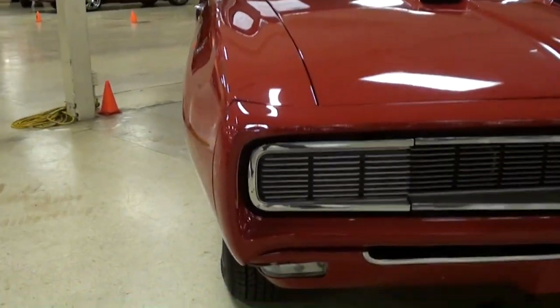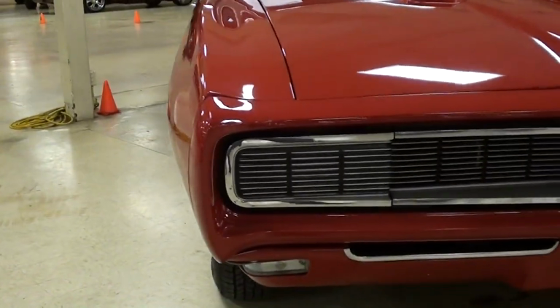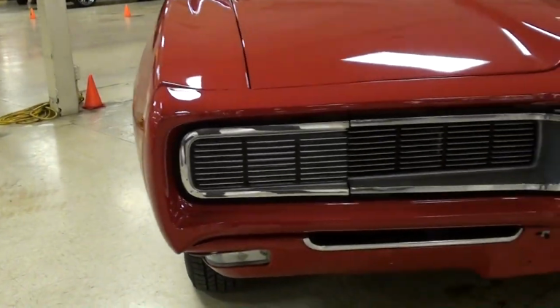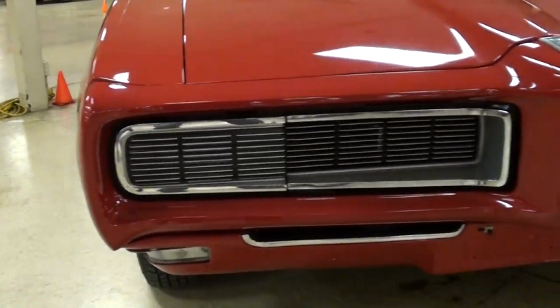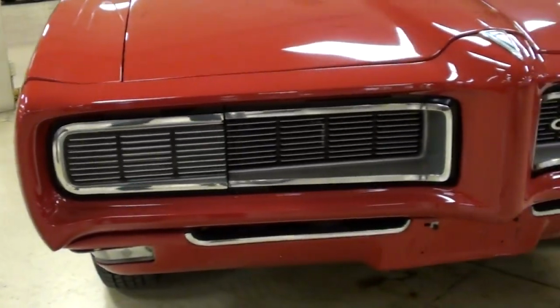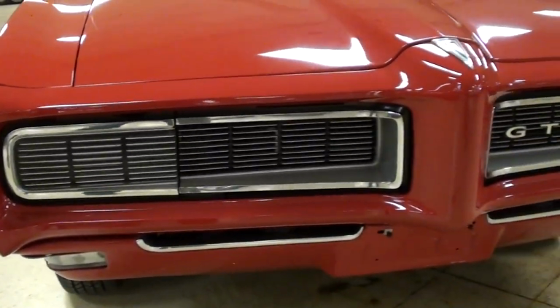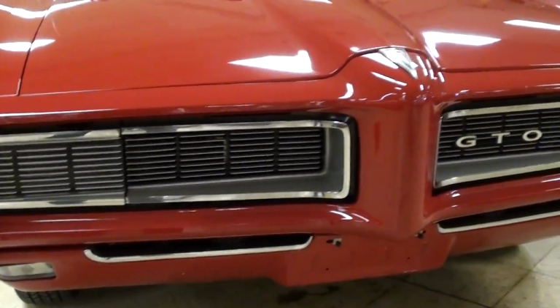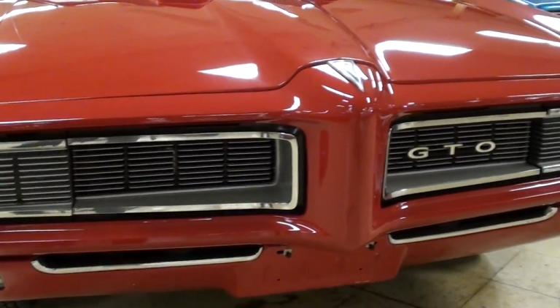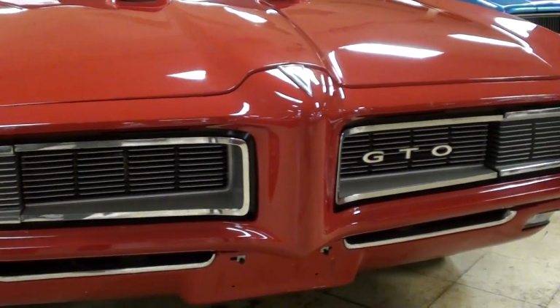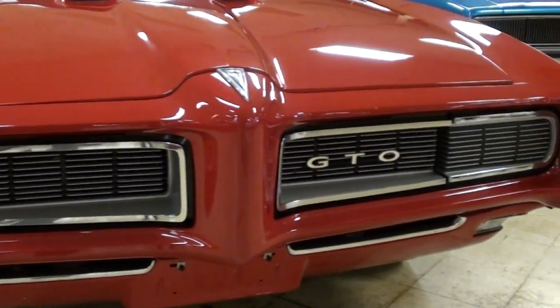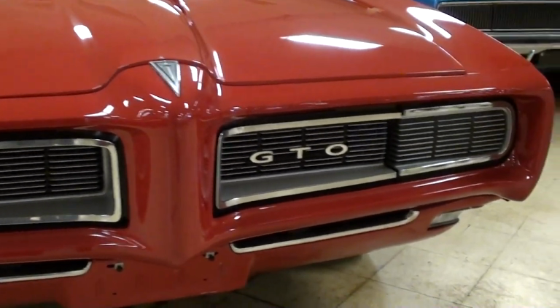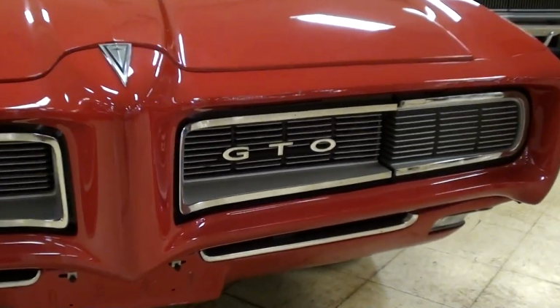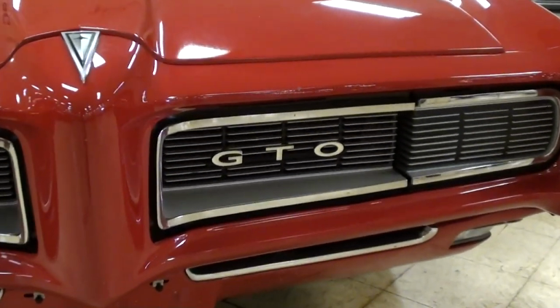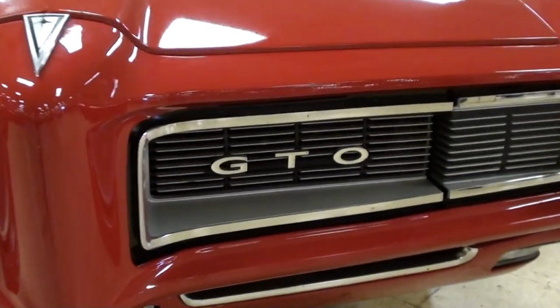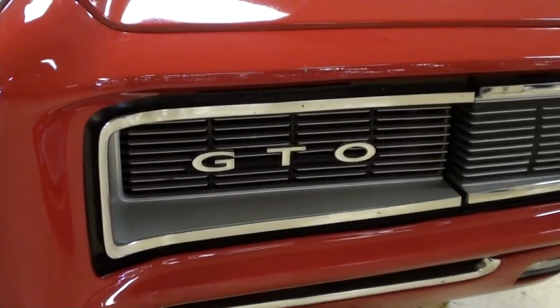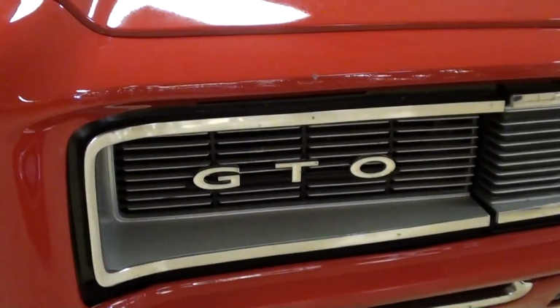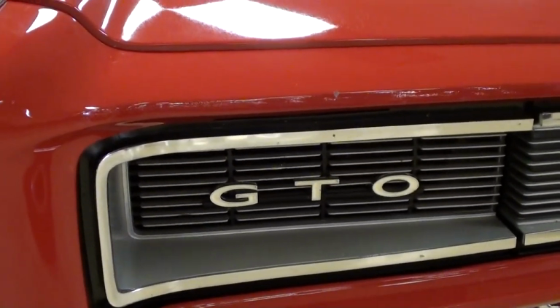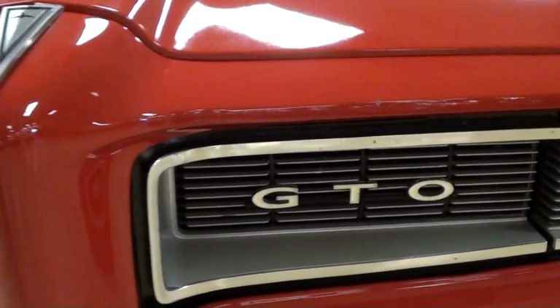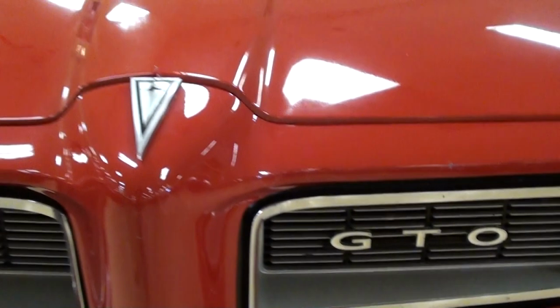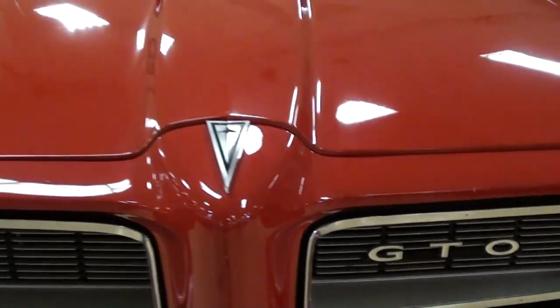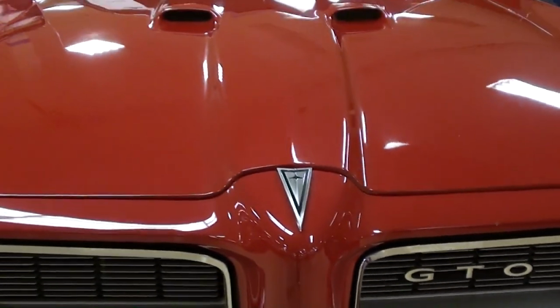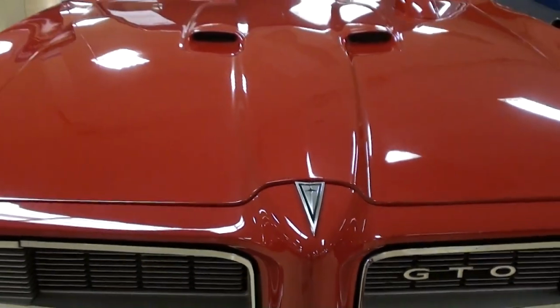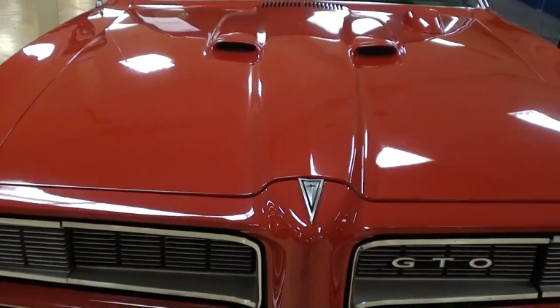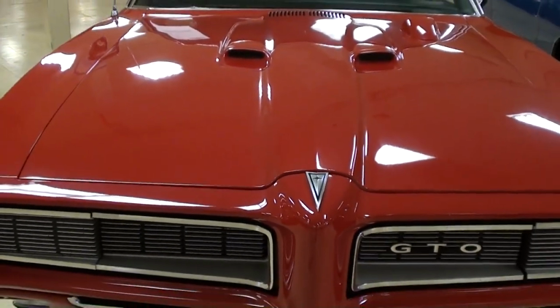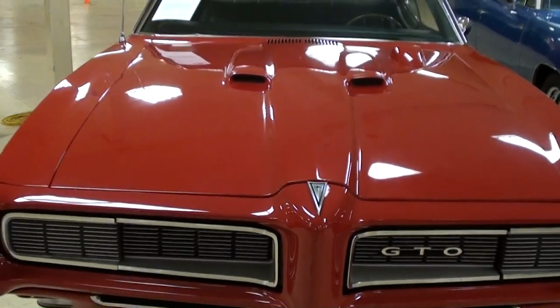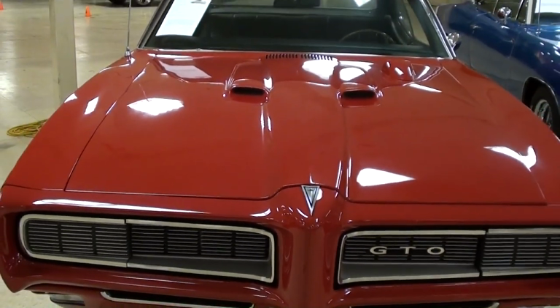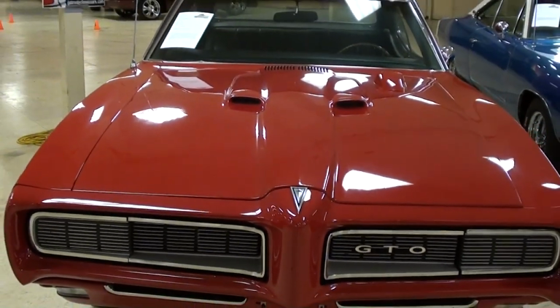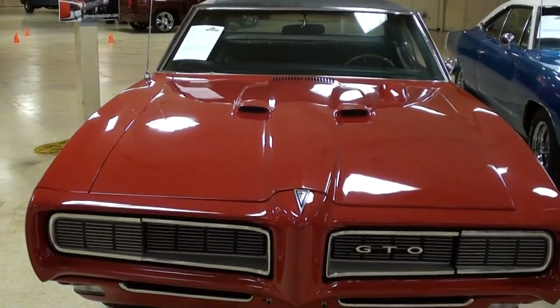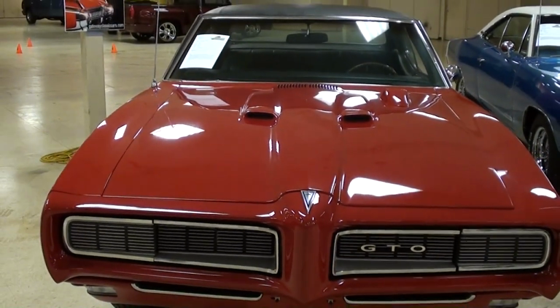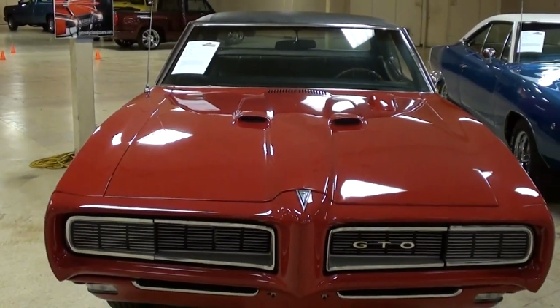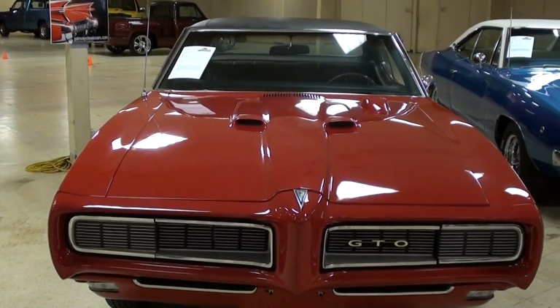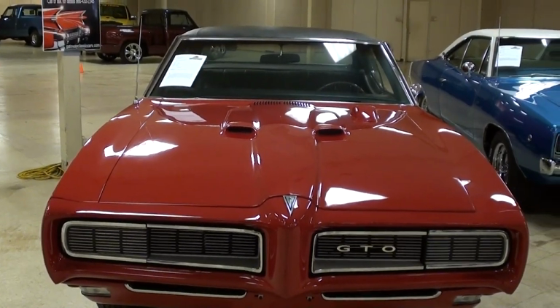You'll notice right away that it has the hideaway headlamps up front. And of course you have the GTO badge right here in the grille. I've always liked that hood on these as well with the dual scoops.